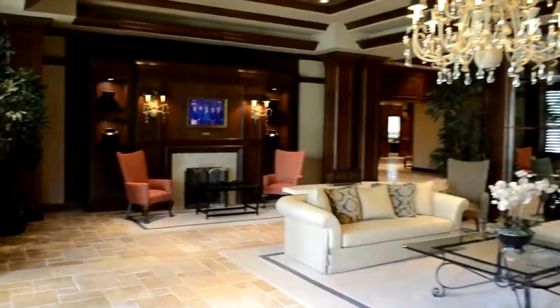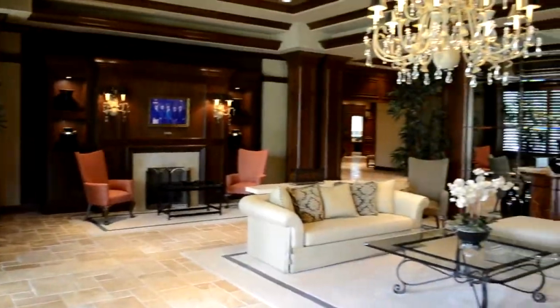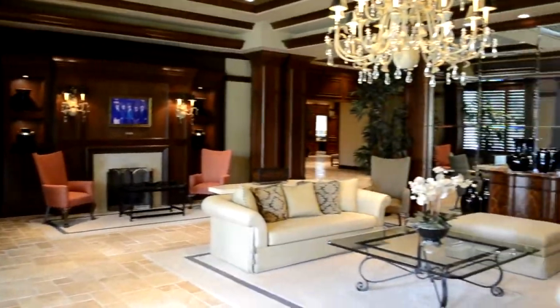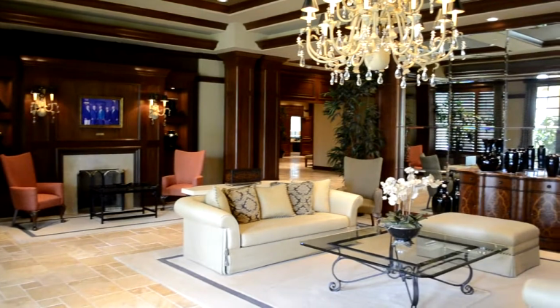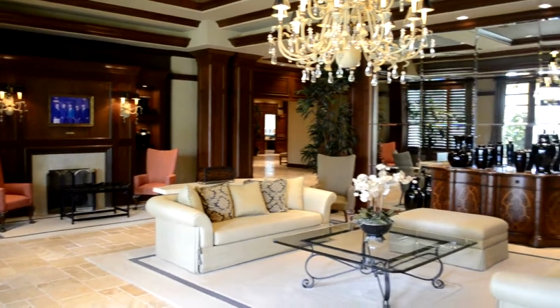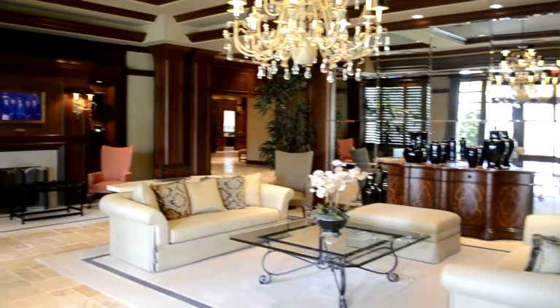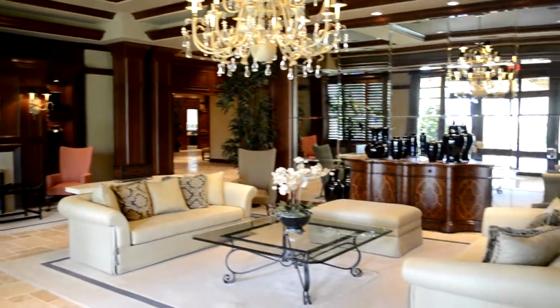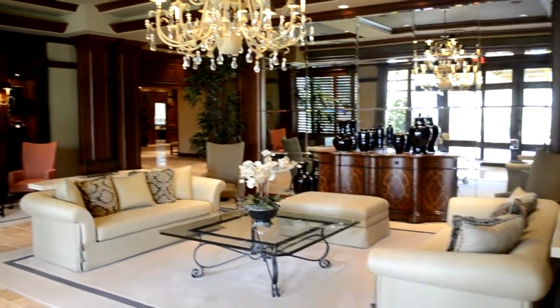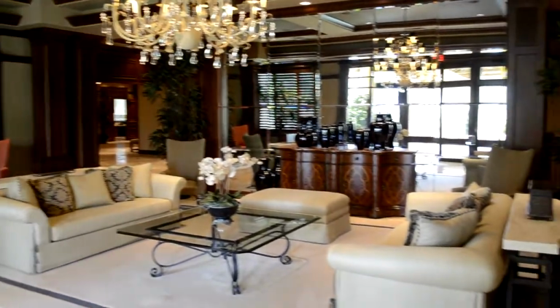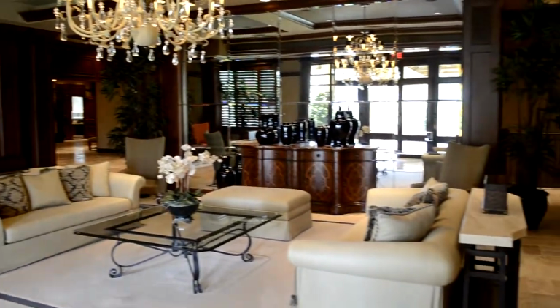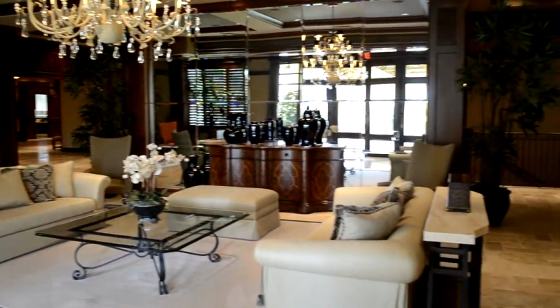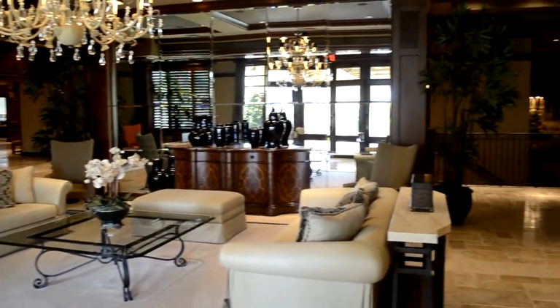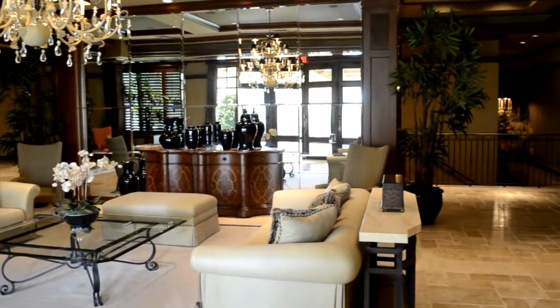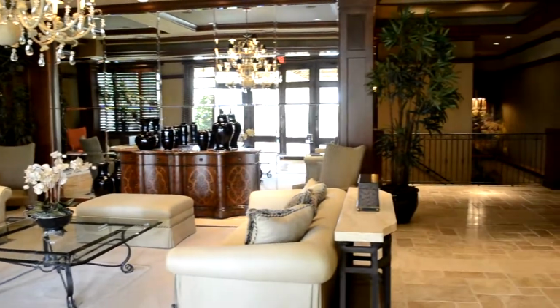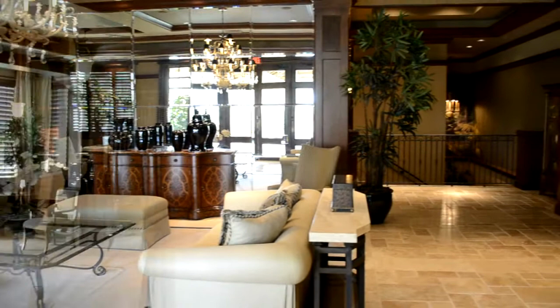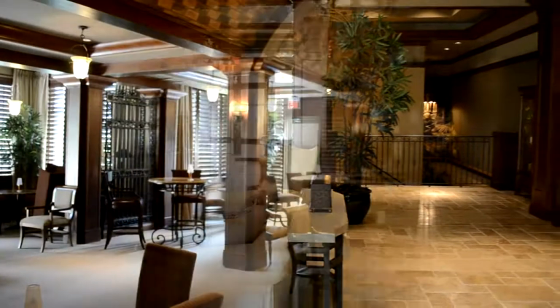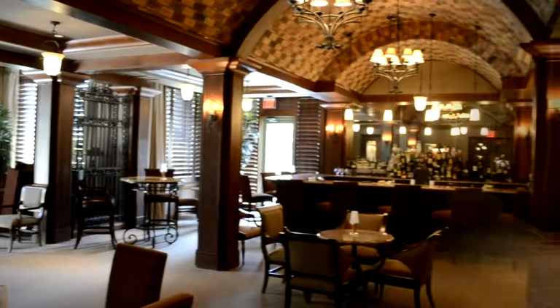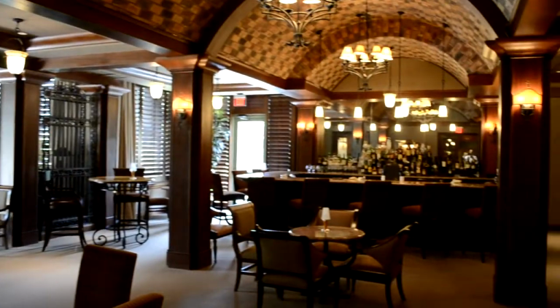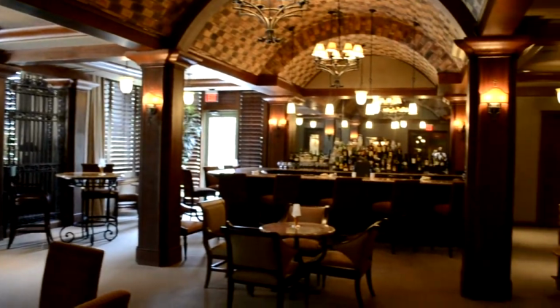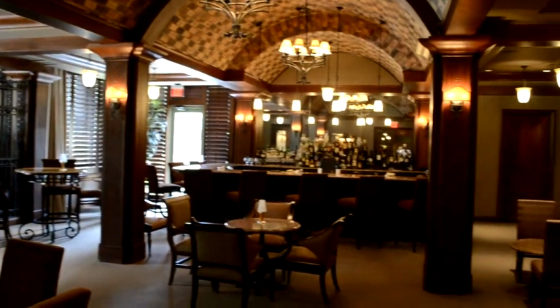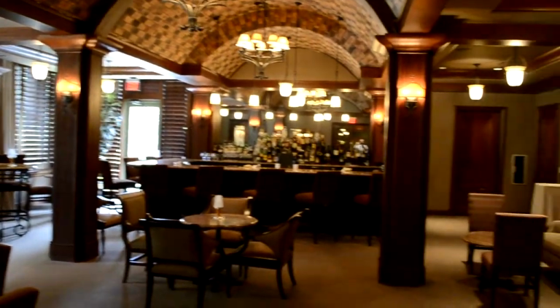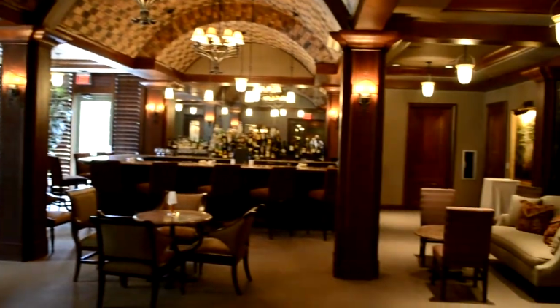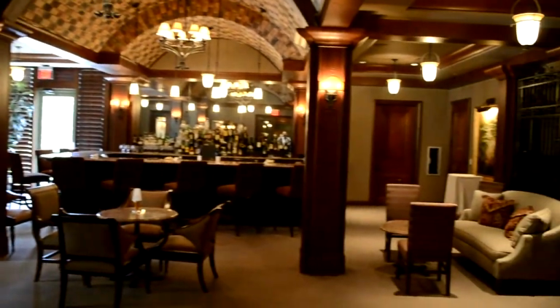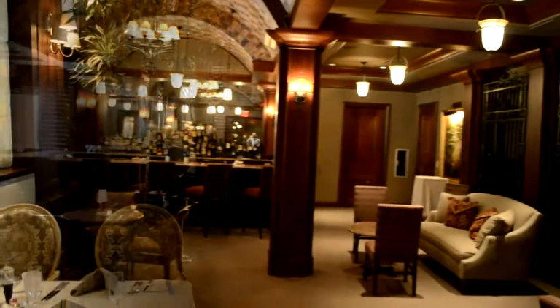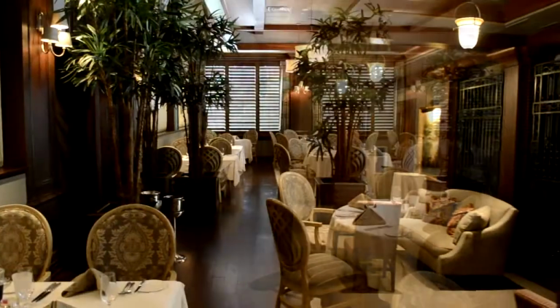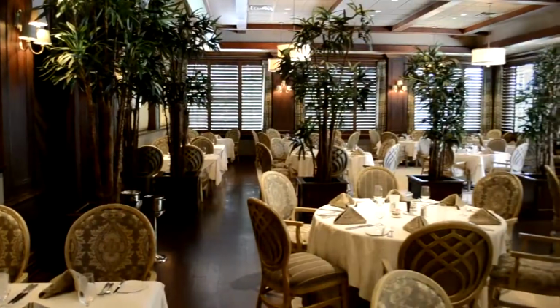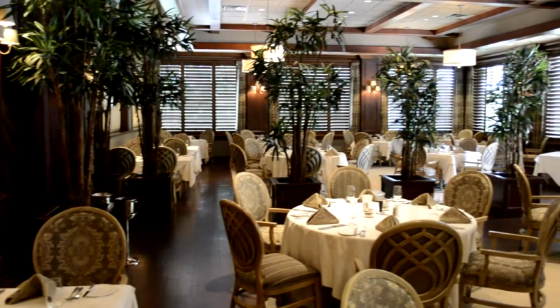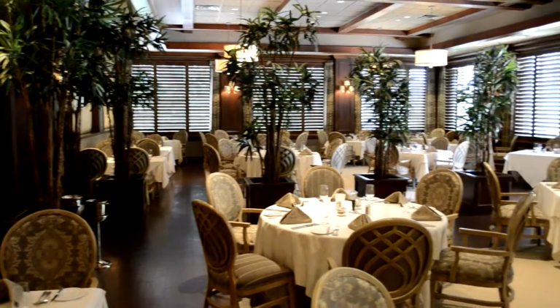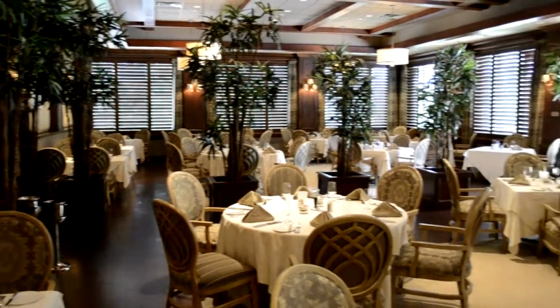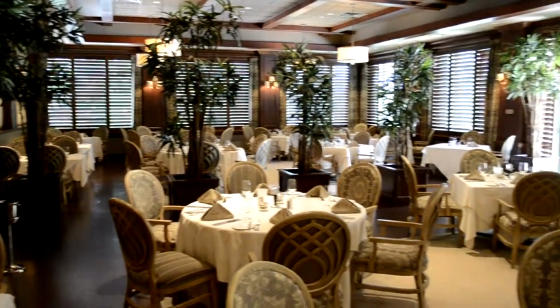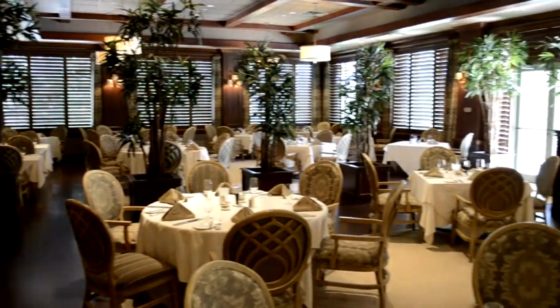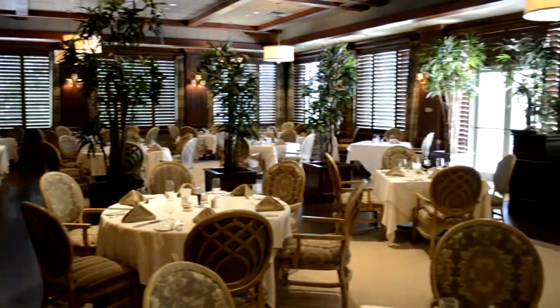Here we are inside the lobby. As you can see, everything about this clubhouse is big. This is one of the magnificent wine tasting rooms, and here we are in an elaborate dining area.